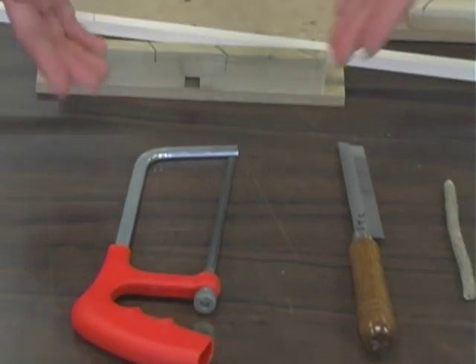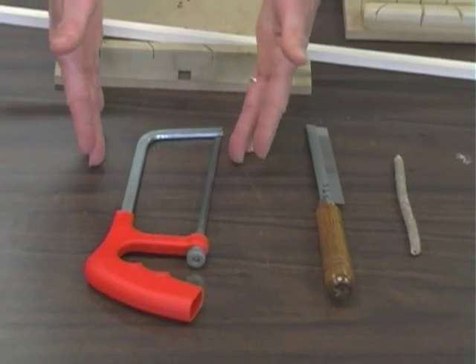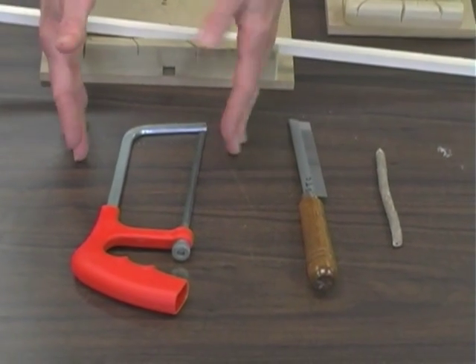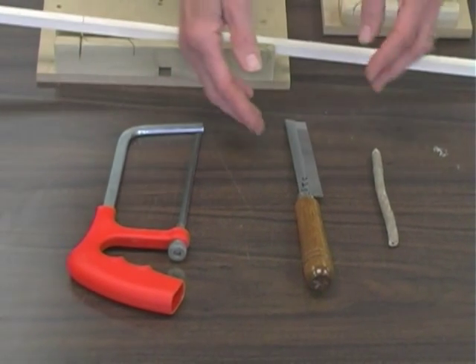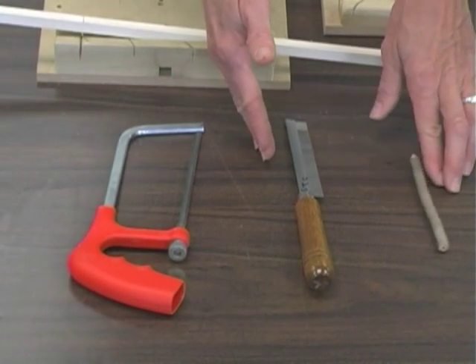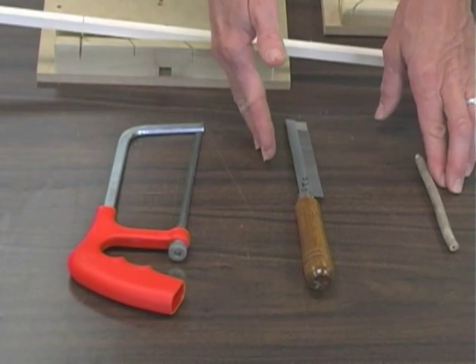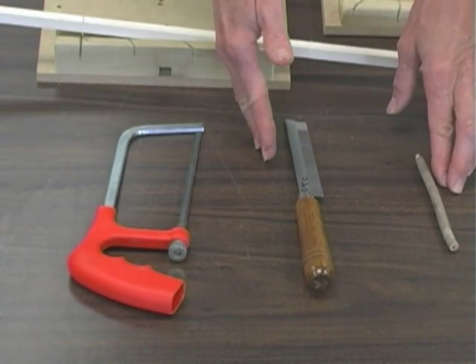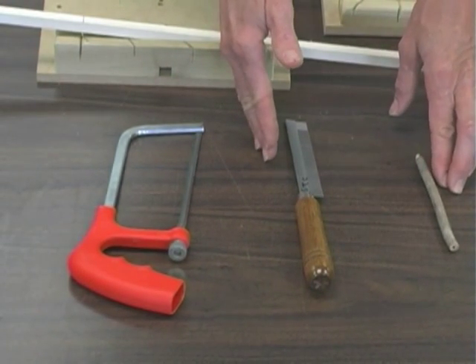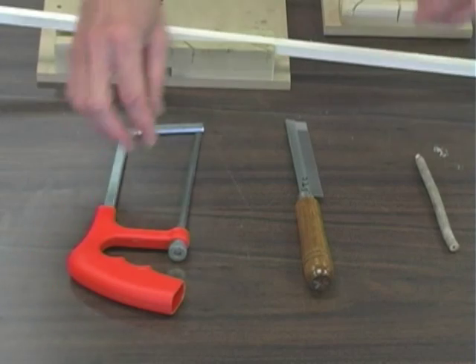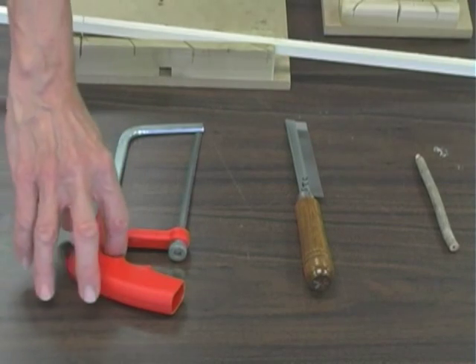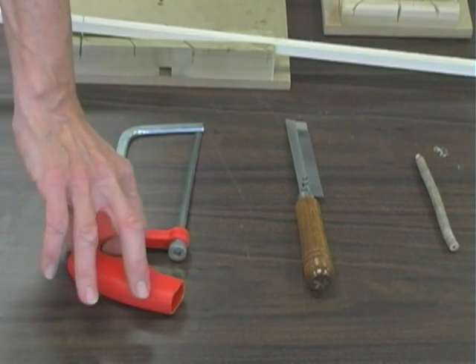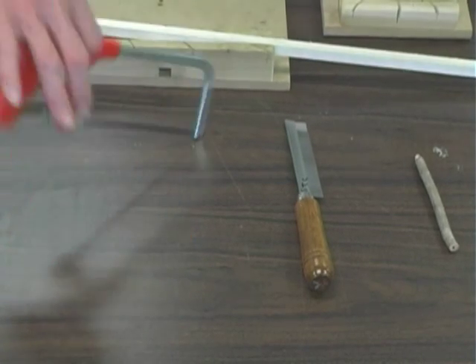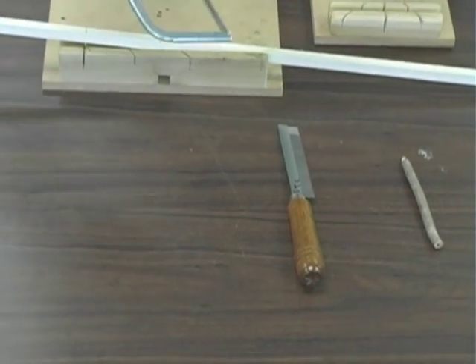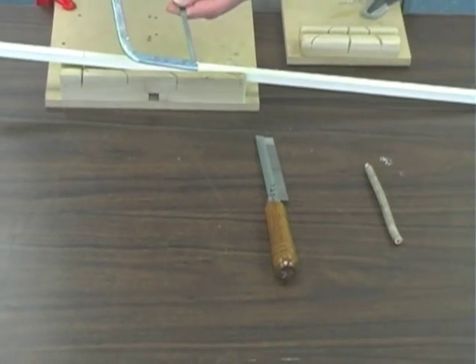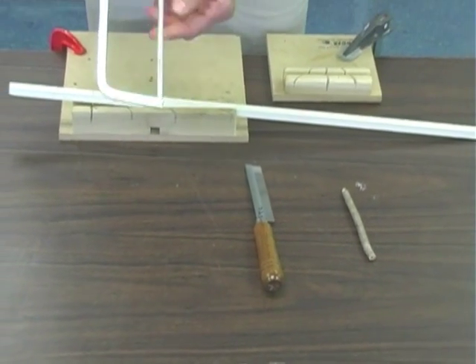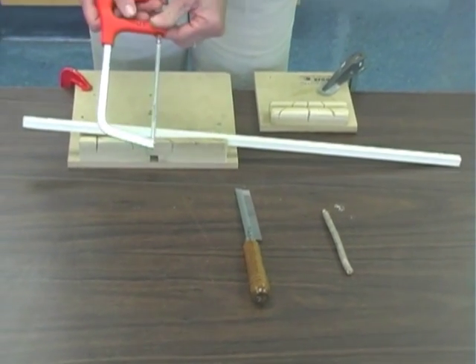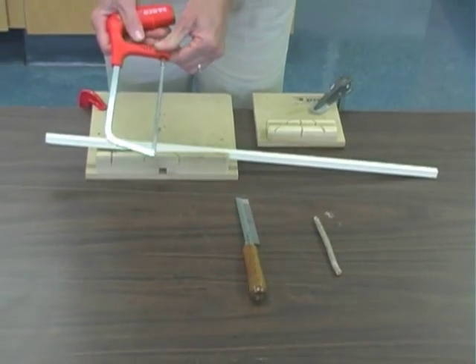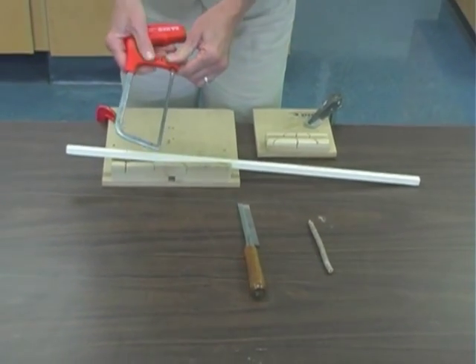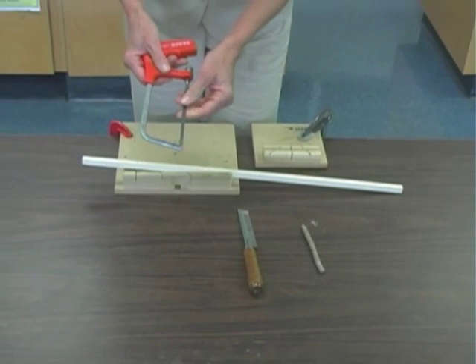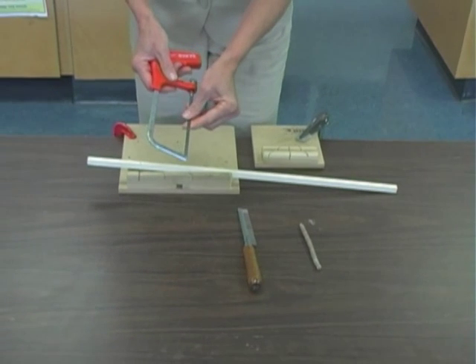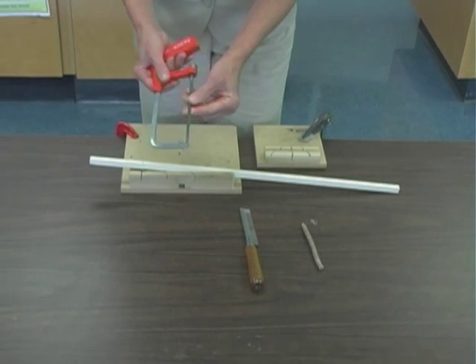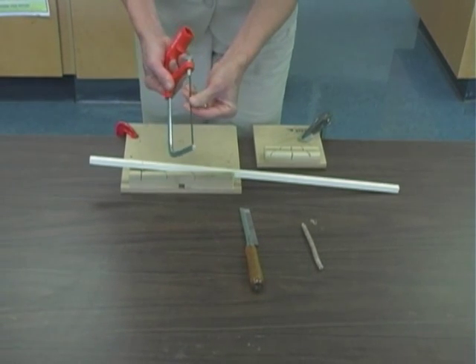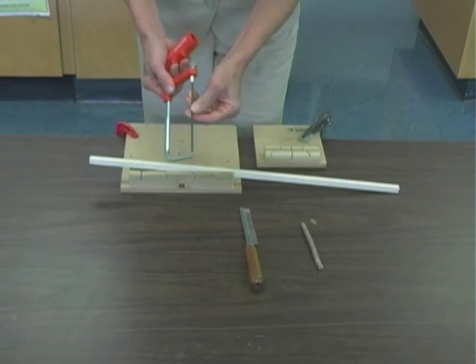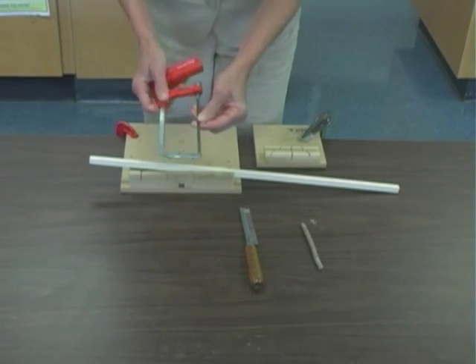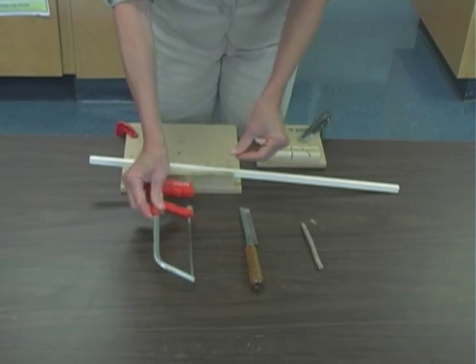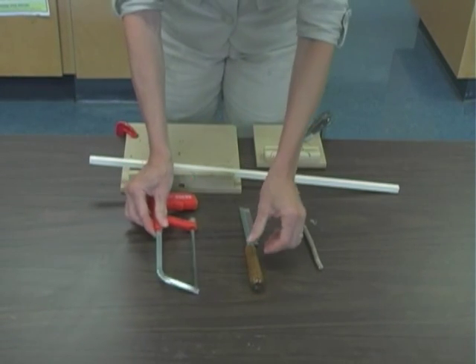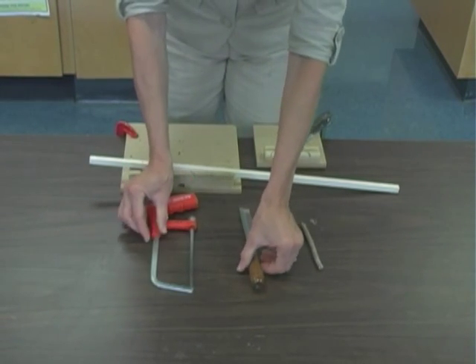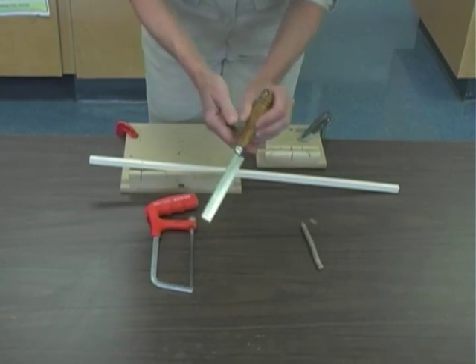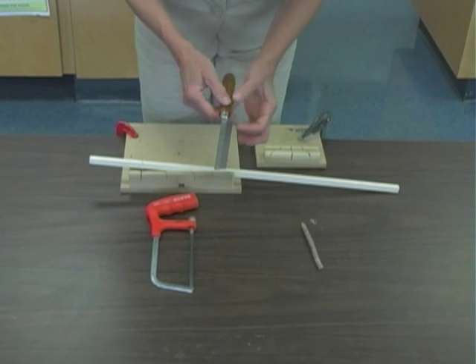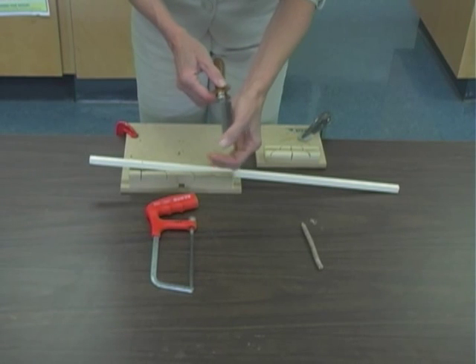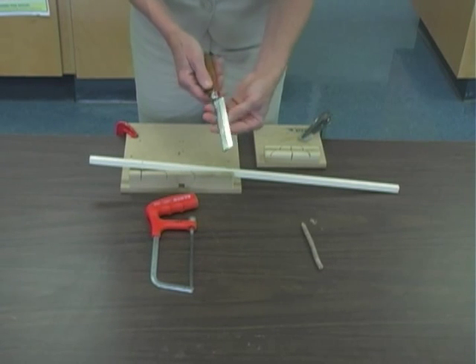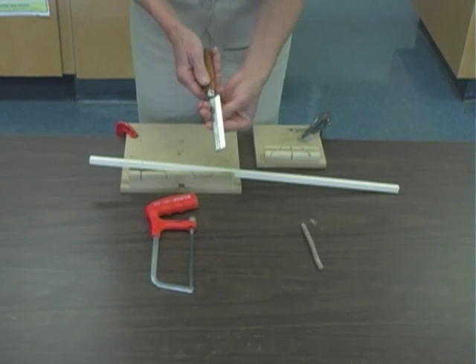The two saws in the kit are the junior hacksaw and the ribbon saw. The junior hacksaw has a blade that is removable and replaceable, but be aware that it can bend. The ribbon saw has a solid blade that does not bend.